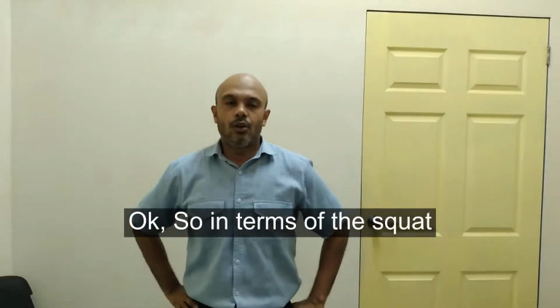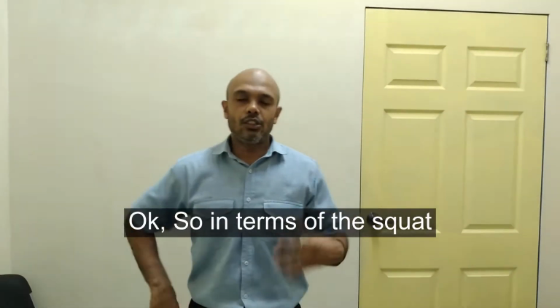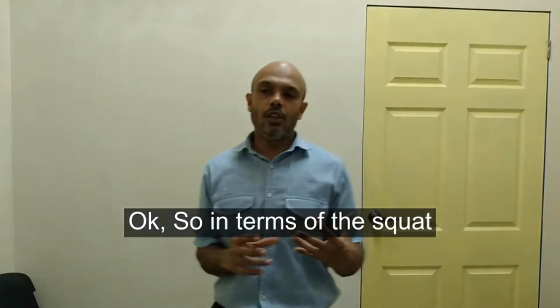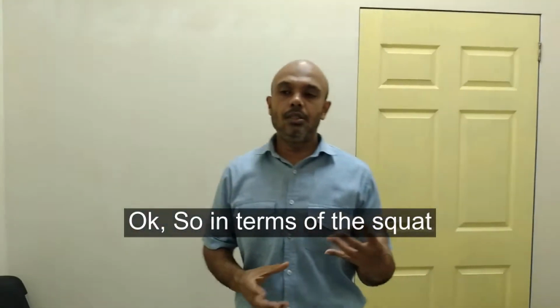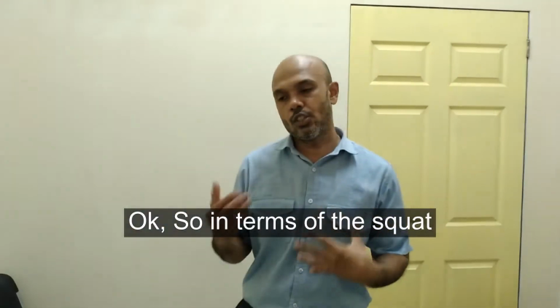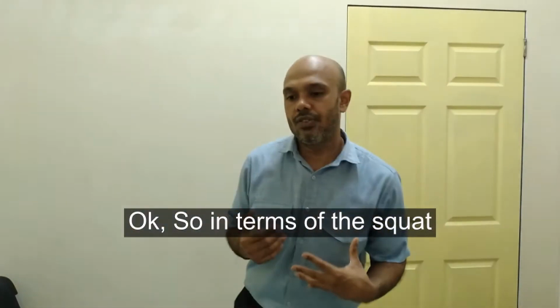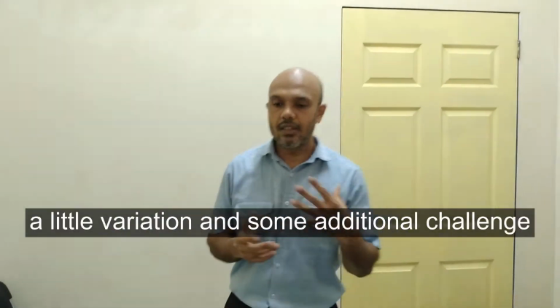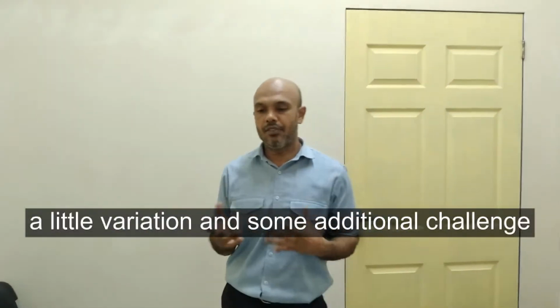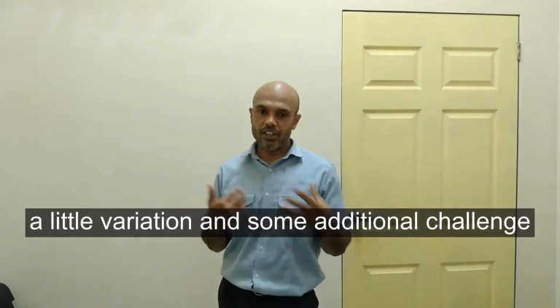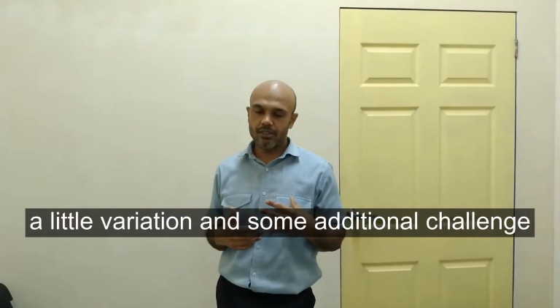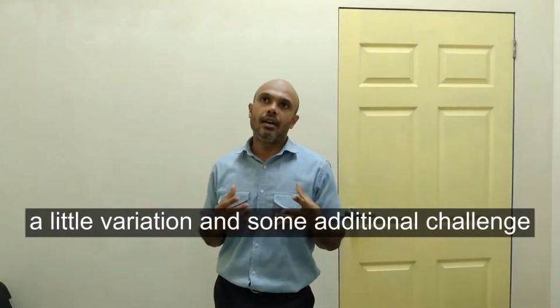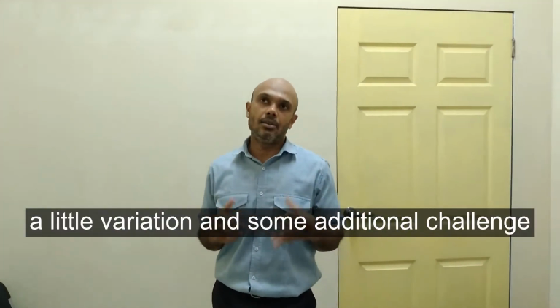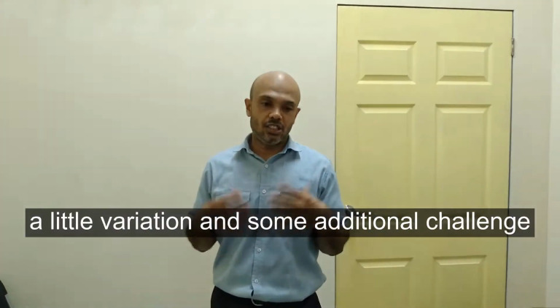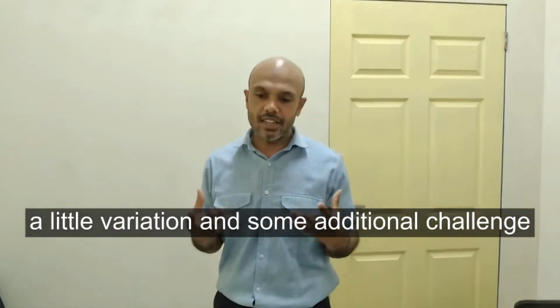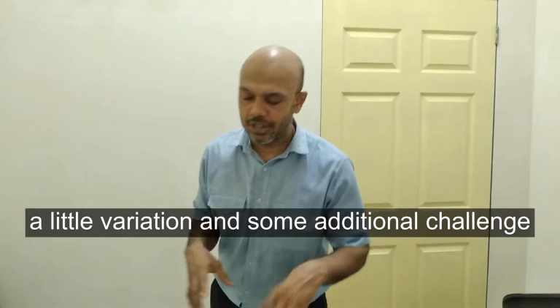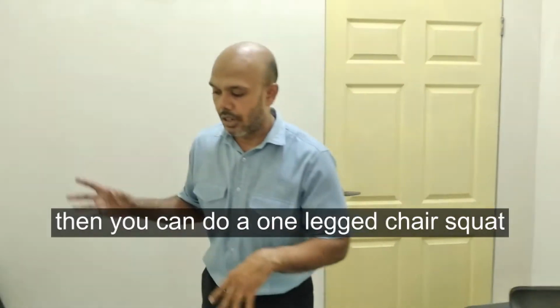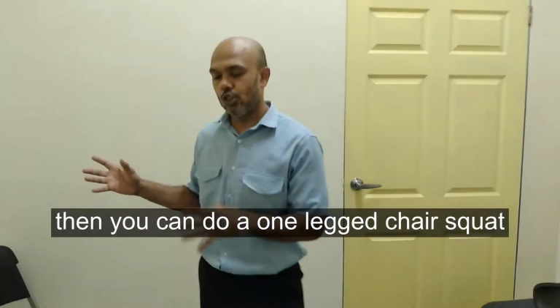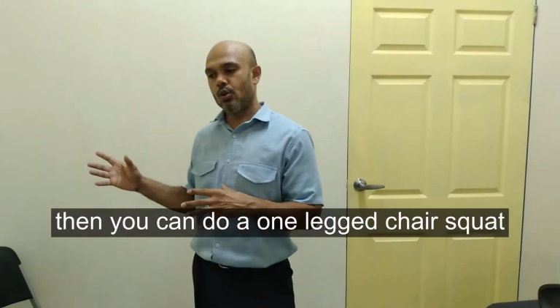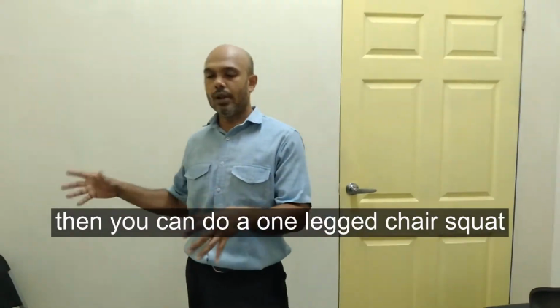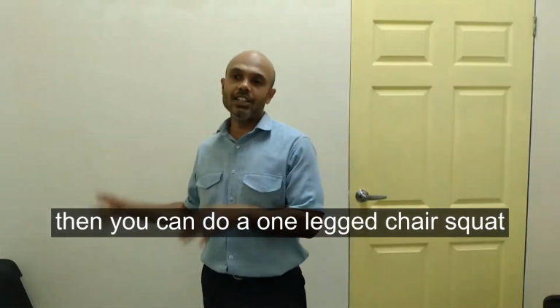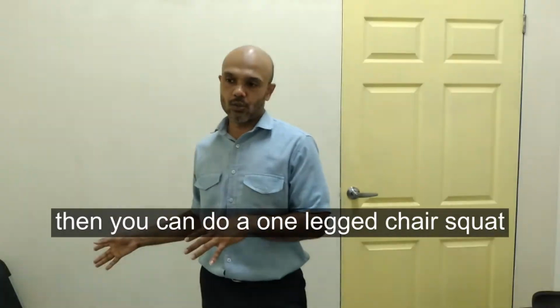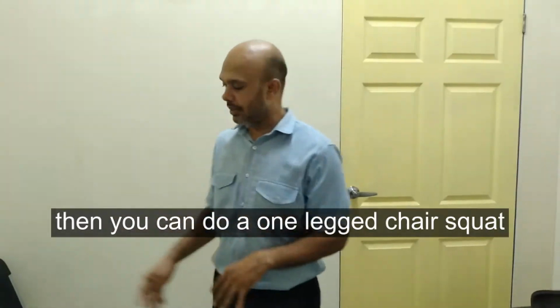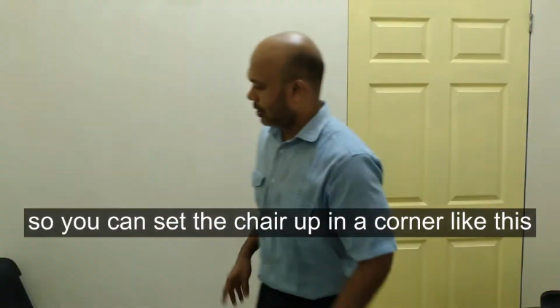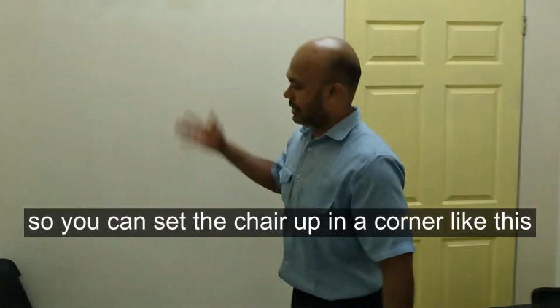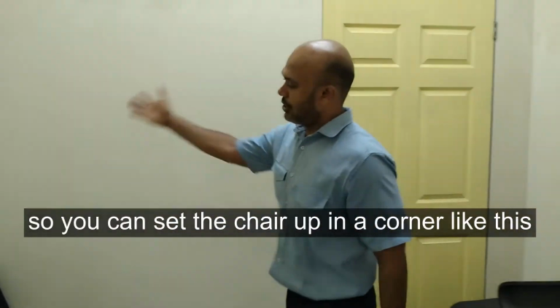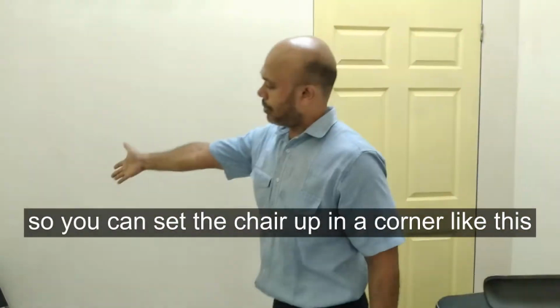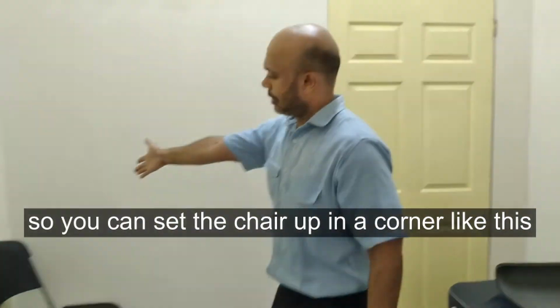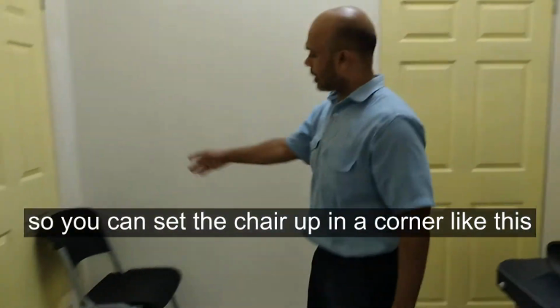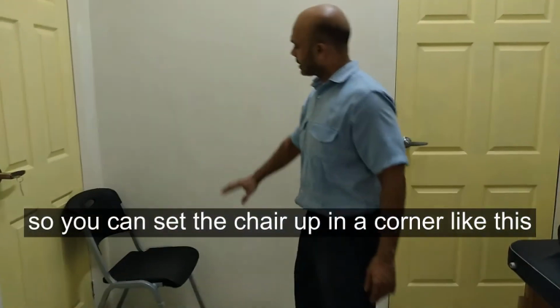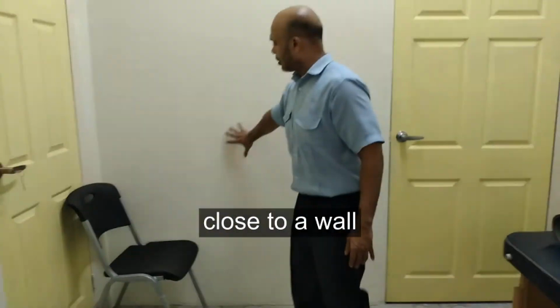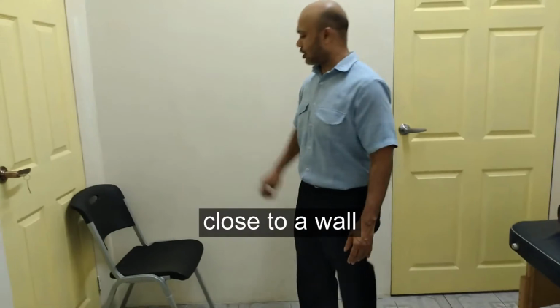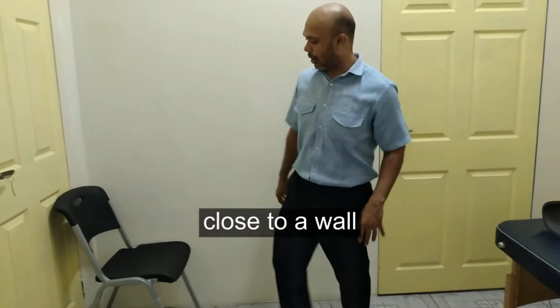So in terms of these squats, I'll turn up with Rachel and some additional challenge. You can do a one-legged chair squat. You can set each chair up in a corner like this, close to the wall.